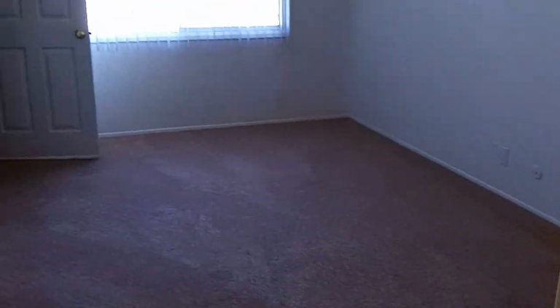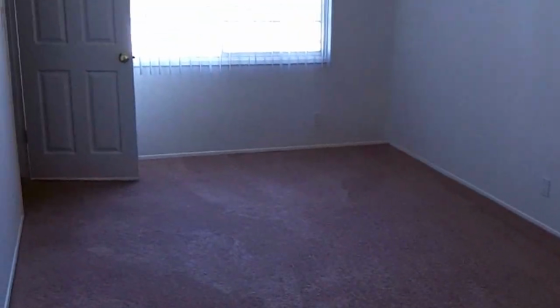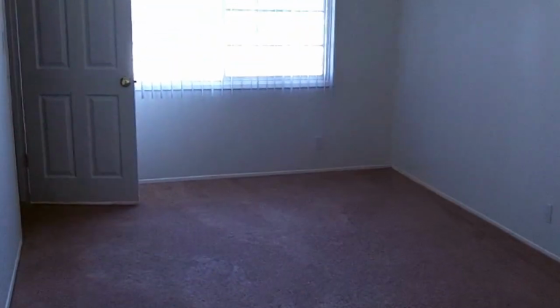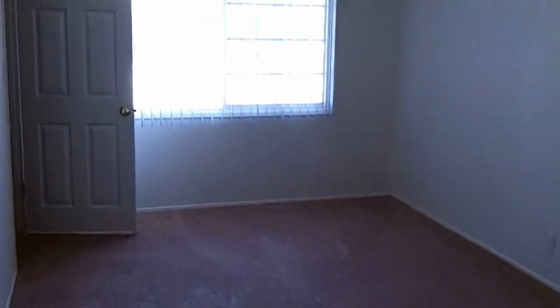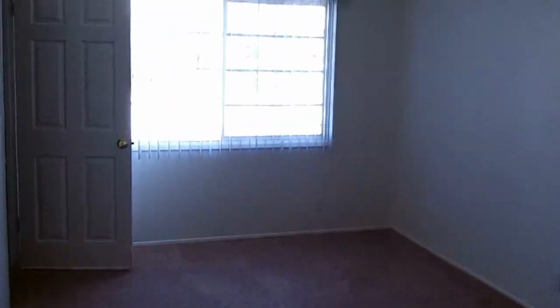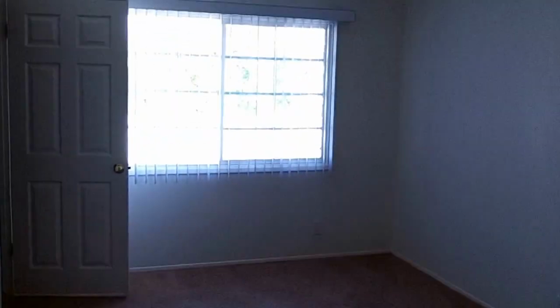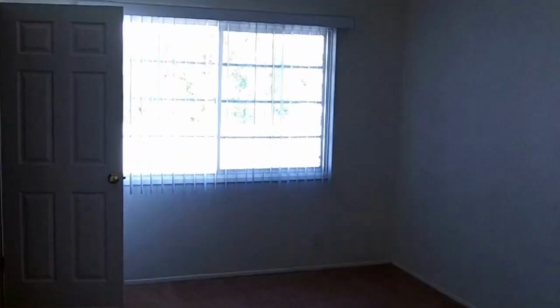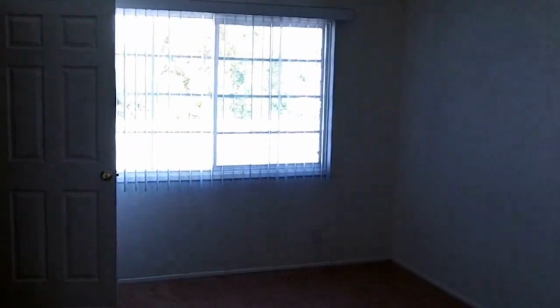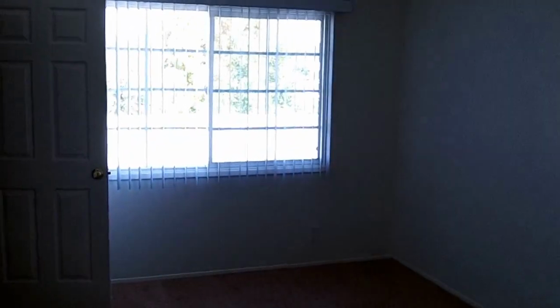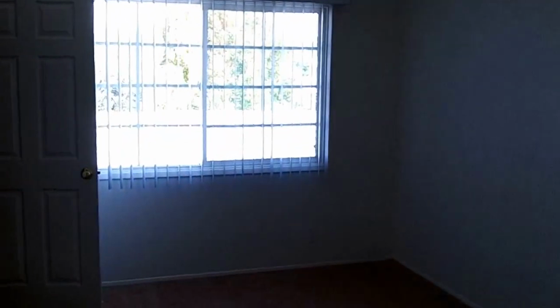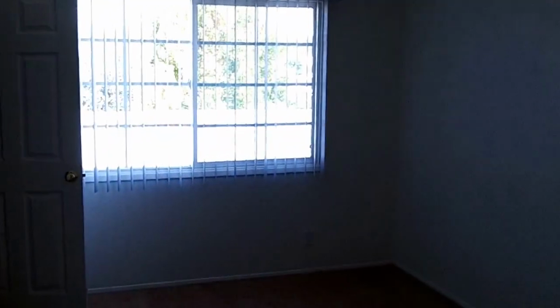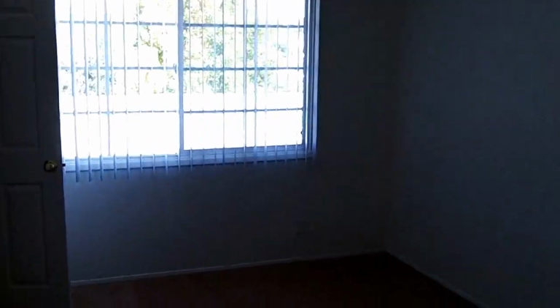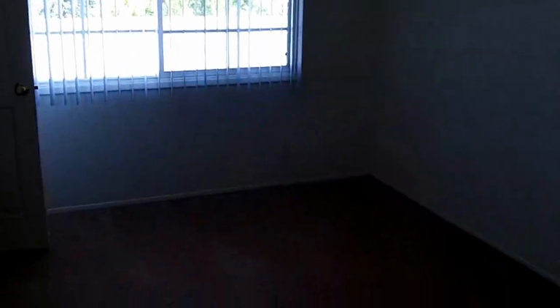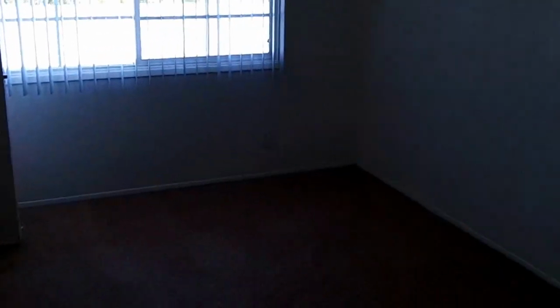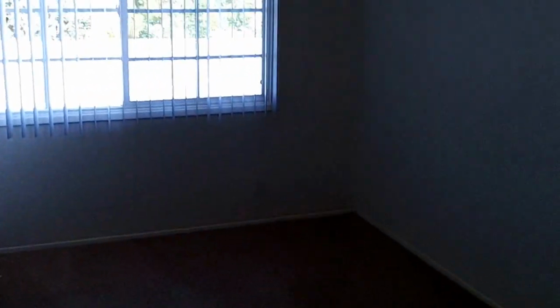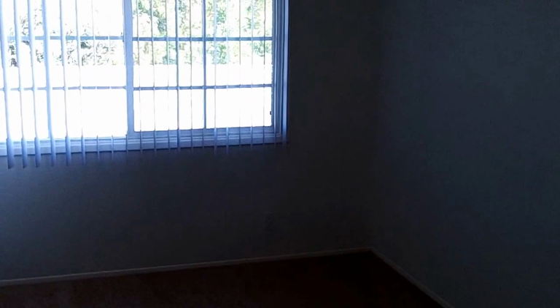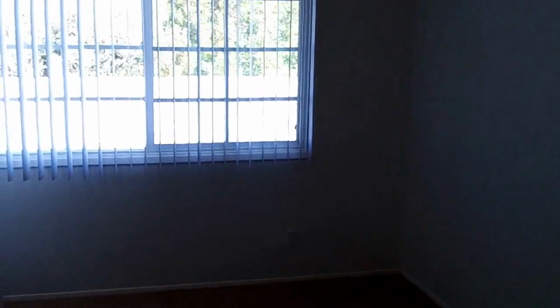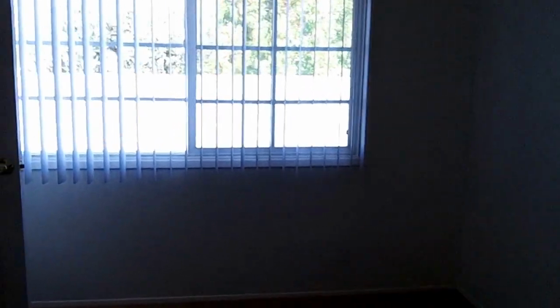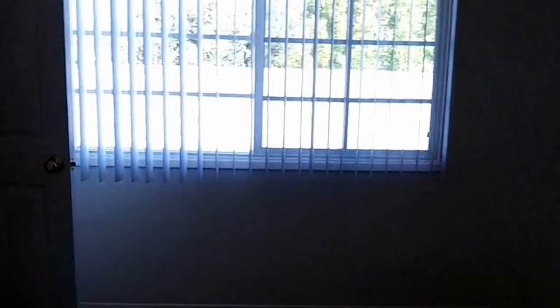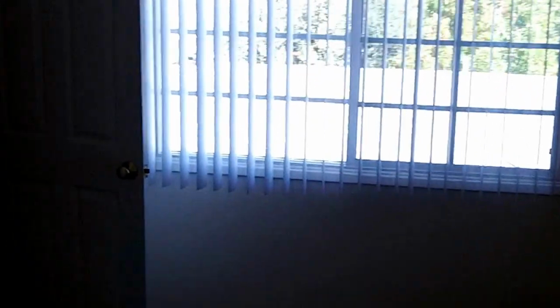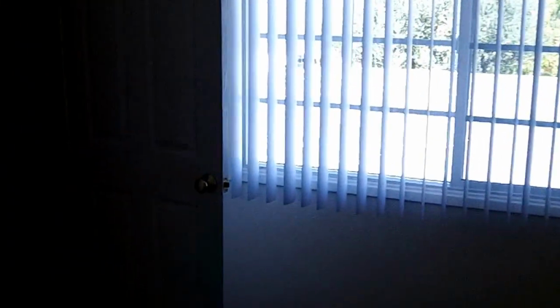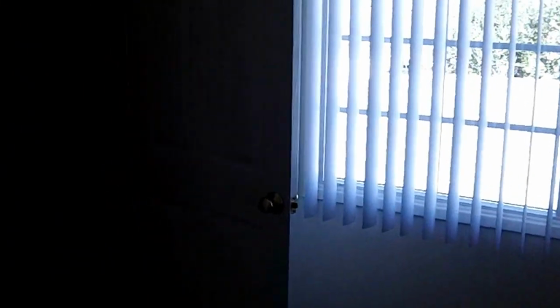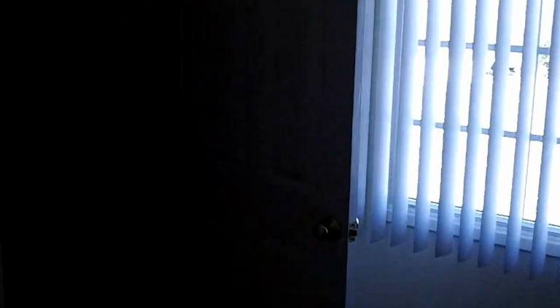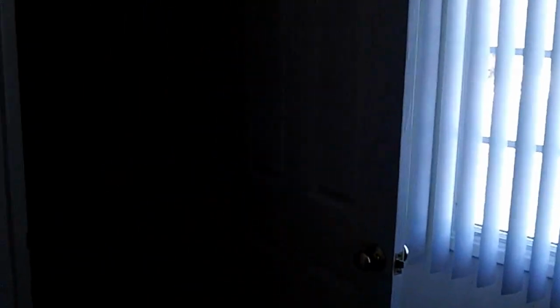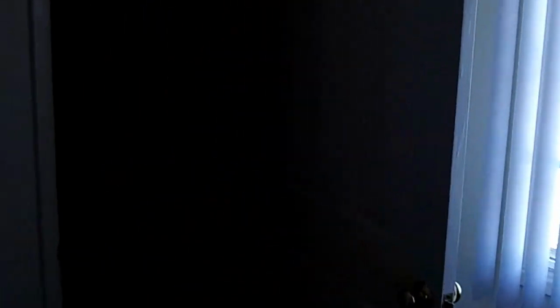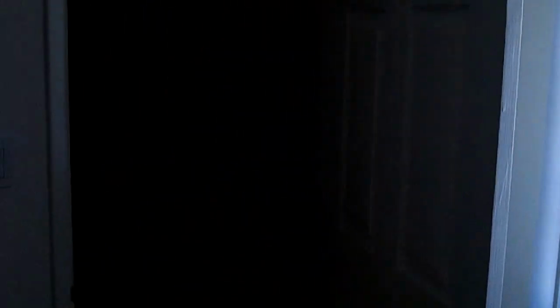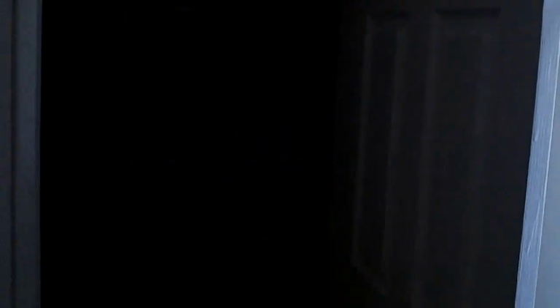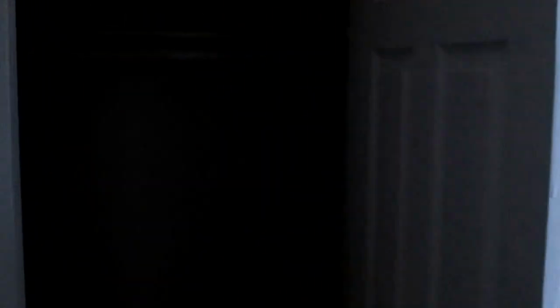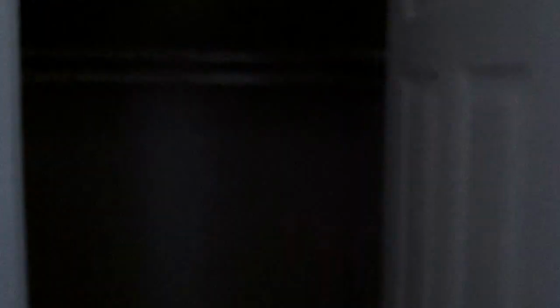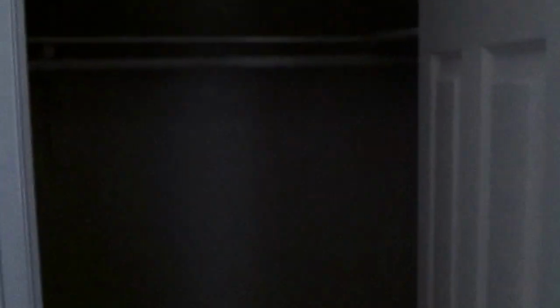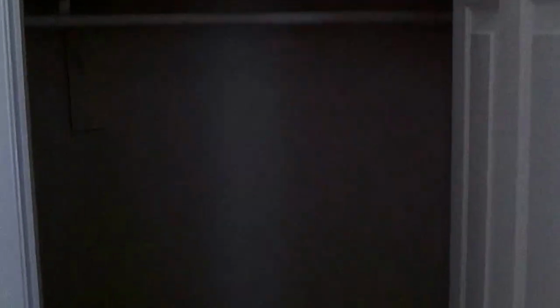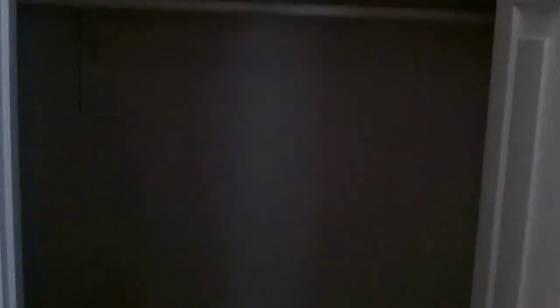And then you have the third bedroom — new blinds. Closet is located in a different location, but you've got a pretty good deep closet.